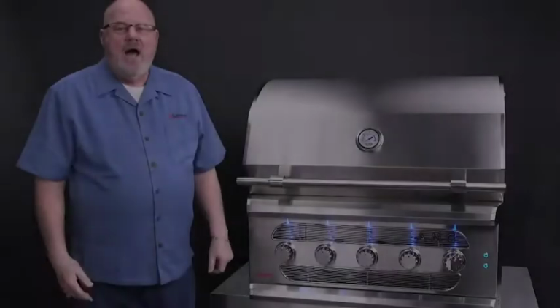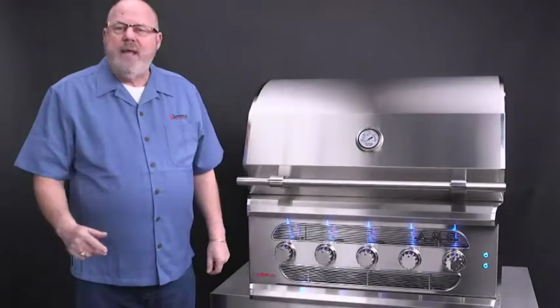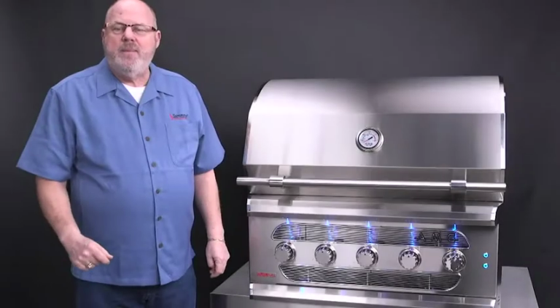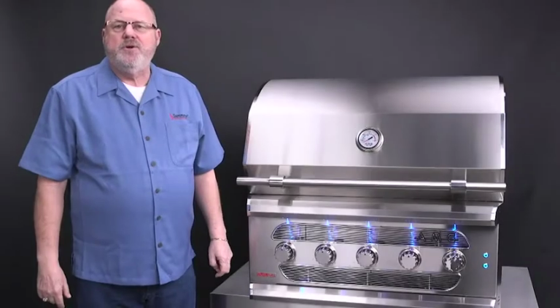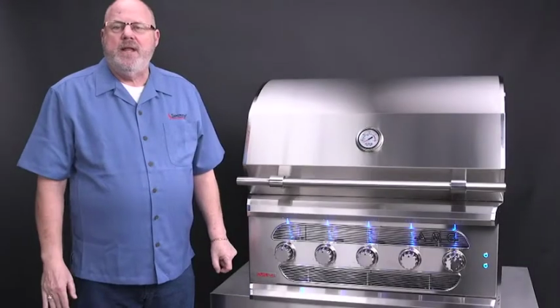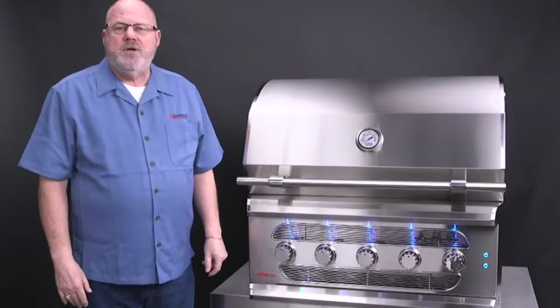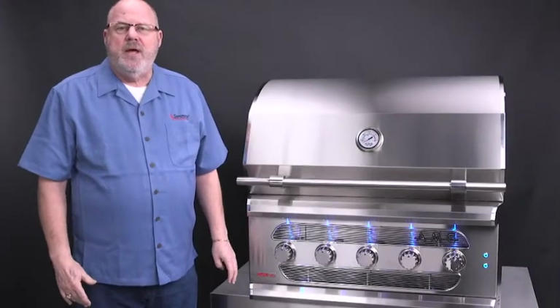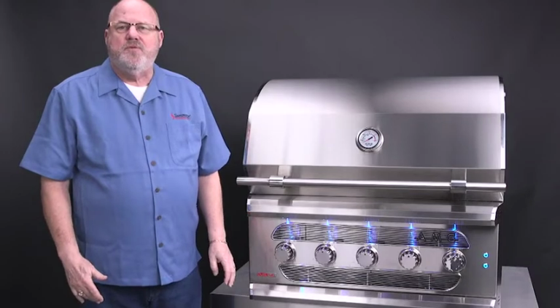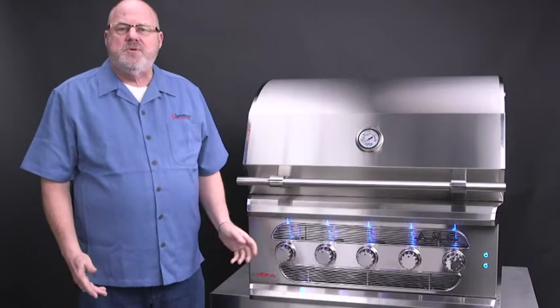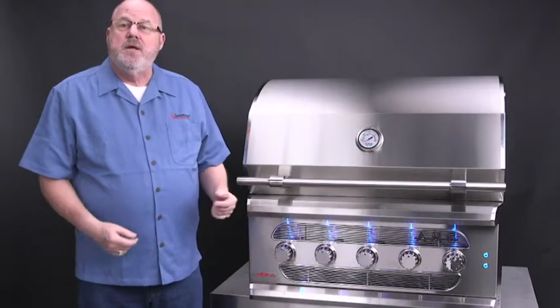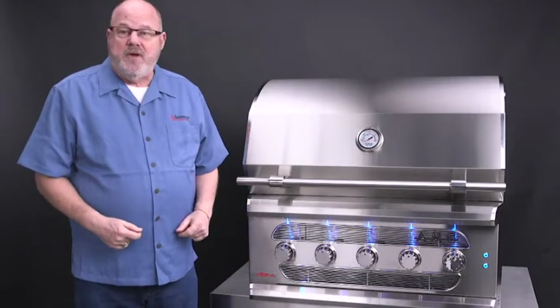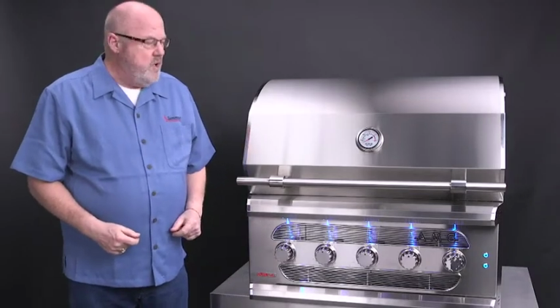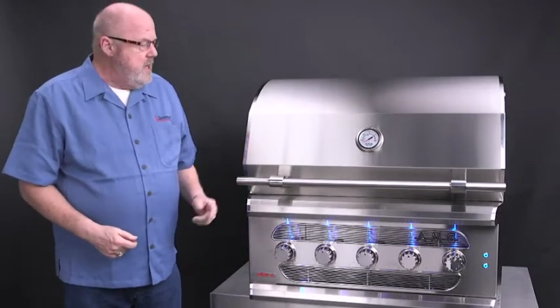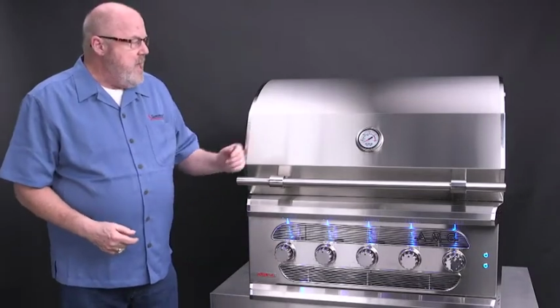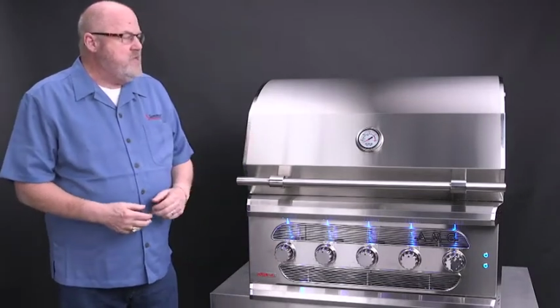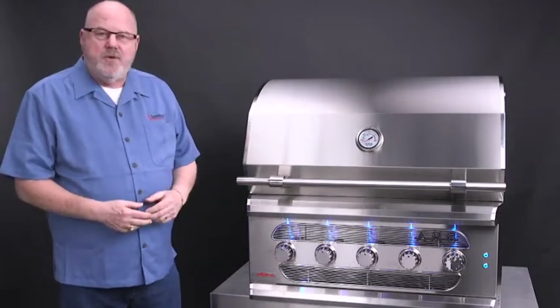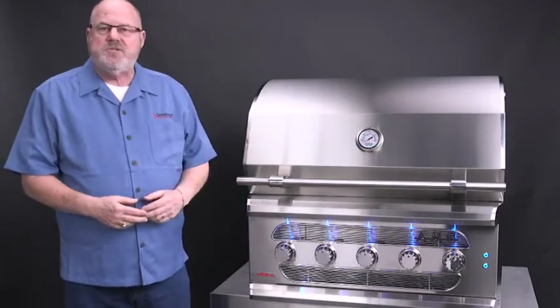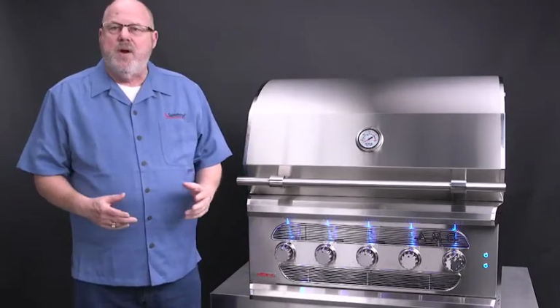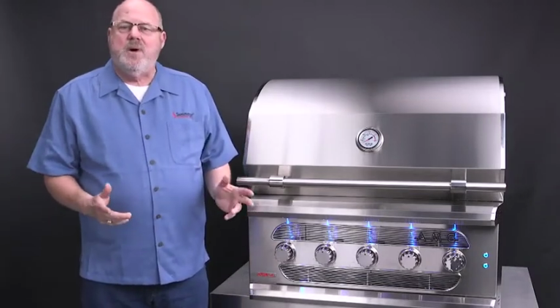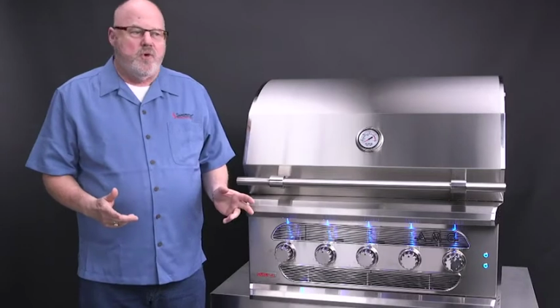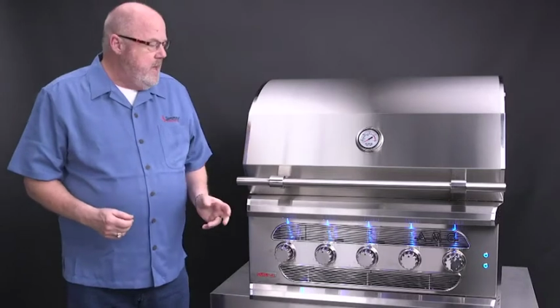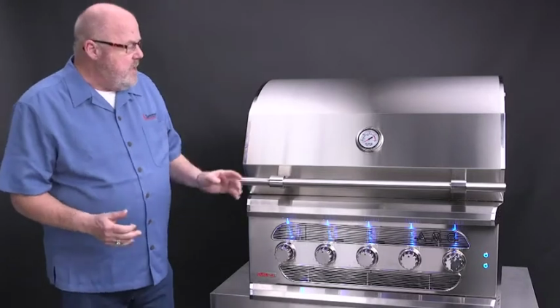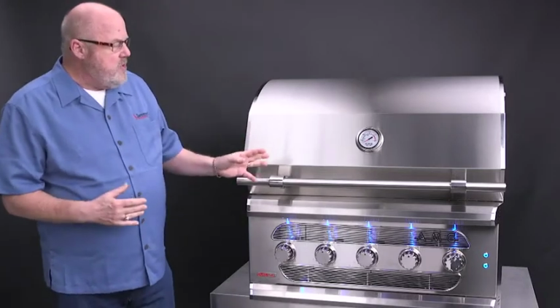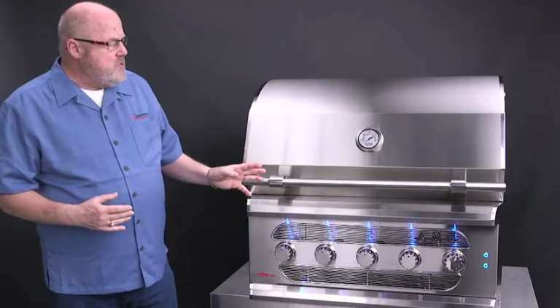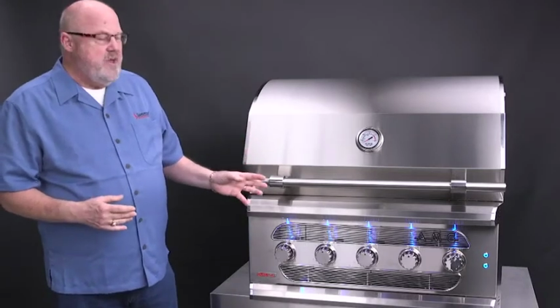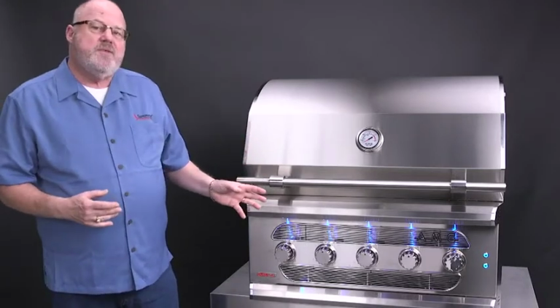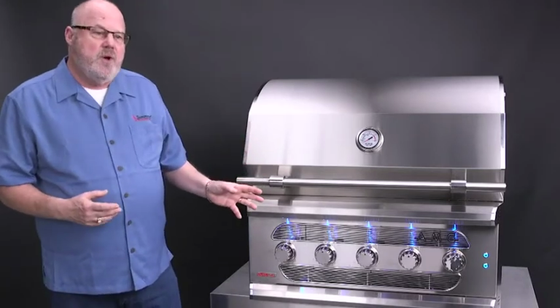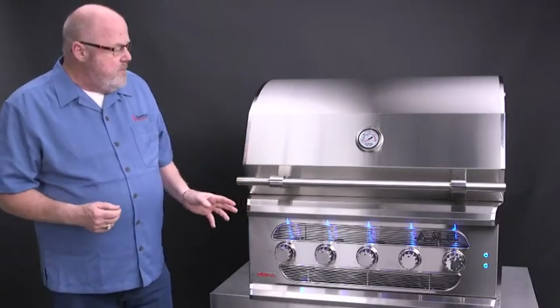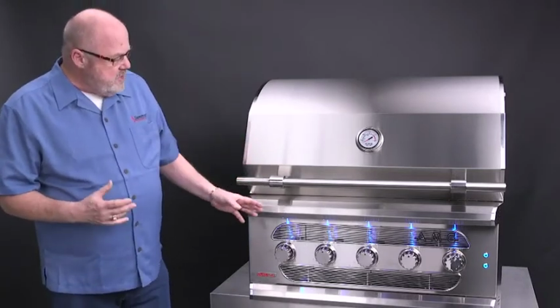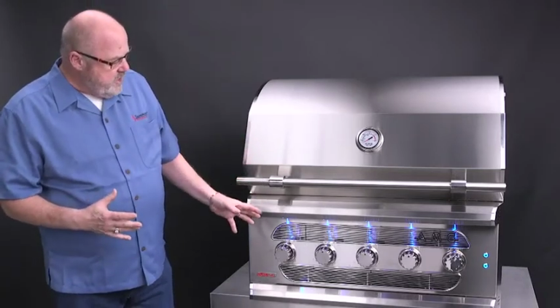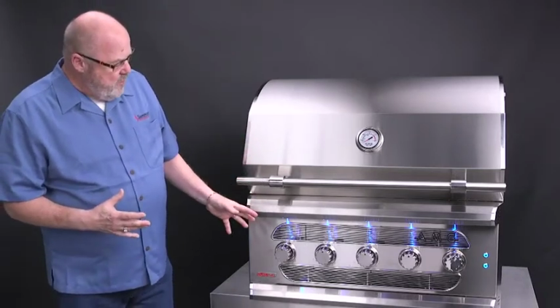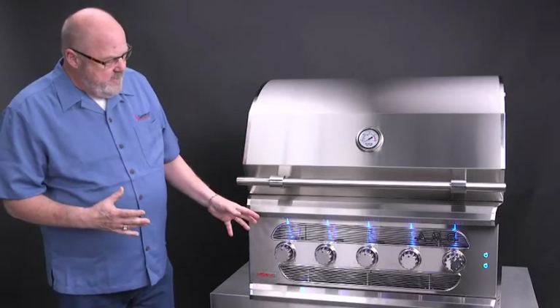Hi, my name is Tim Elder. I'm the National Sales Manager for Somerset Professional Grills. I'm standing next to our 36-inch American Muscle Grill. I'm going to talk to you about some of the features of this grill, but first let's look at the front end of it.